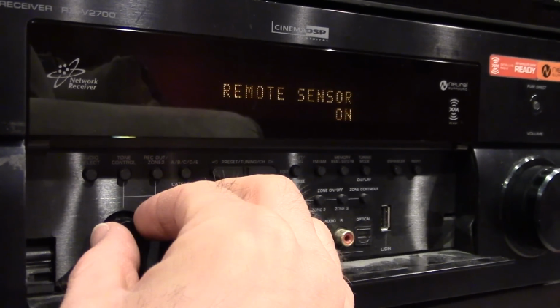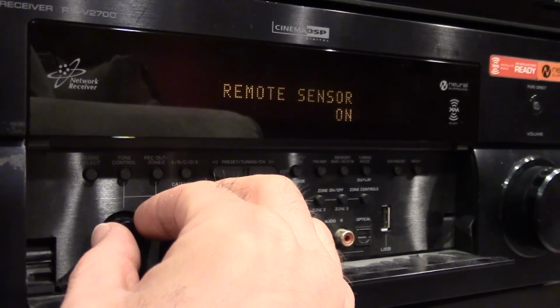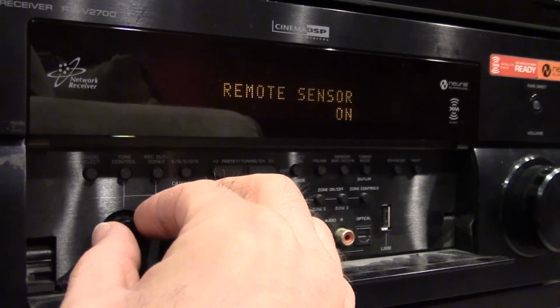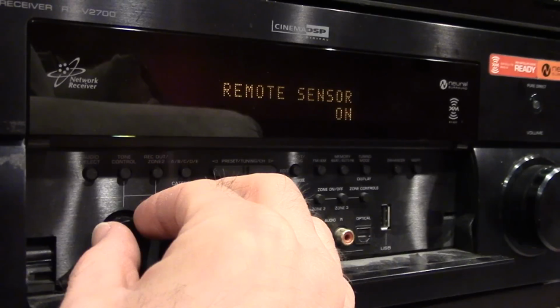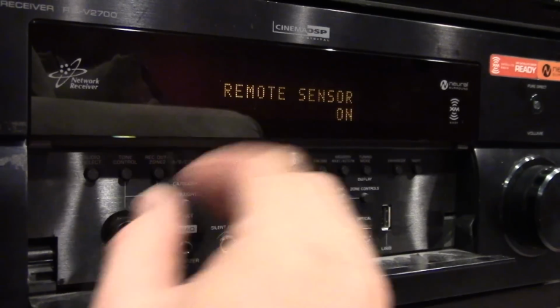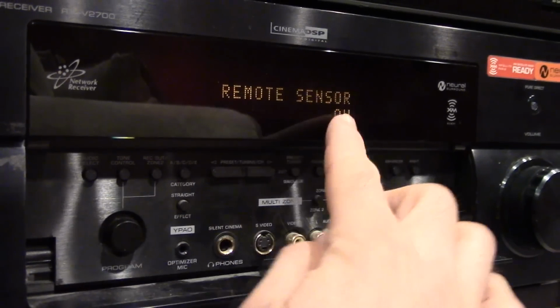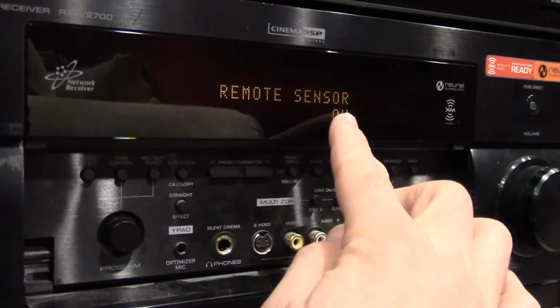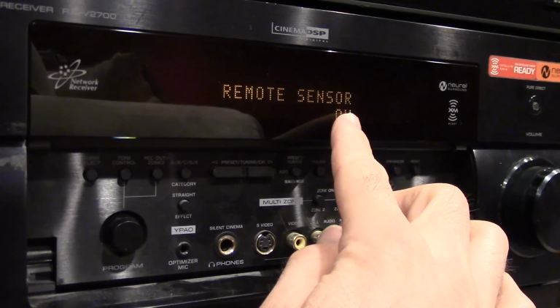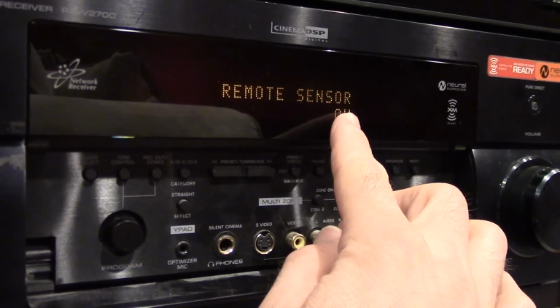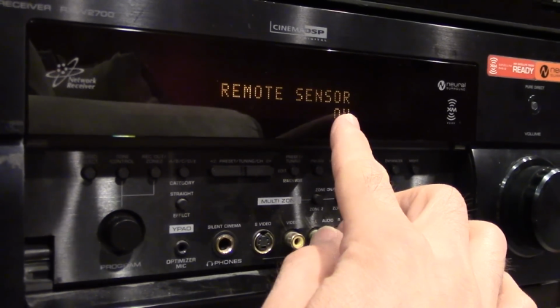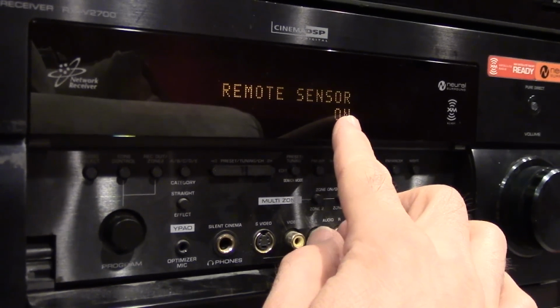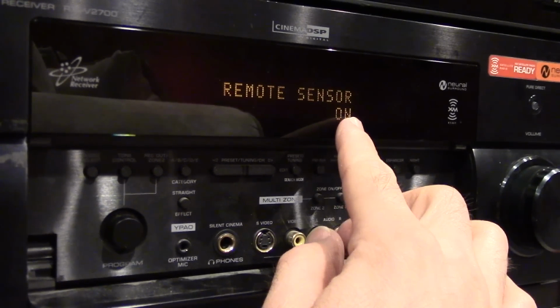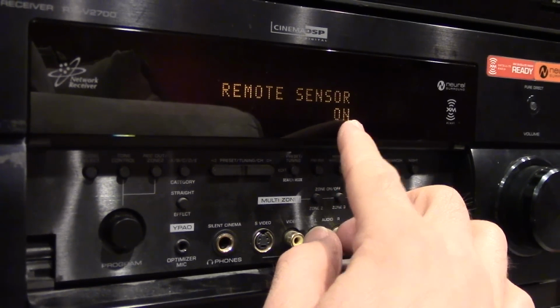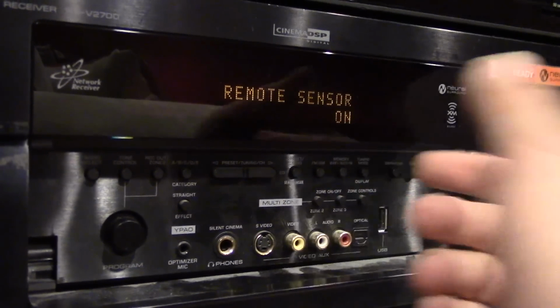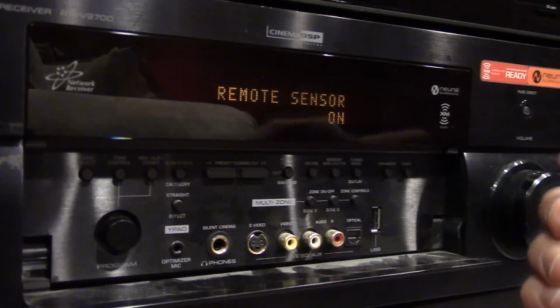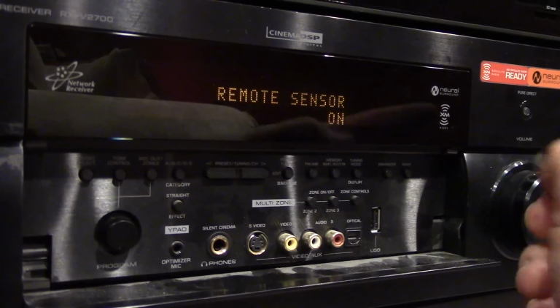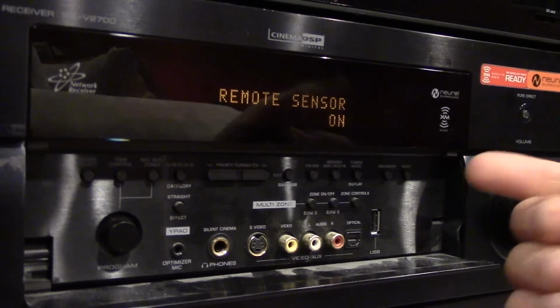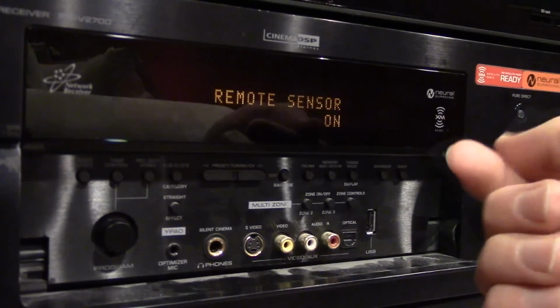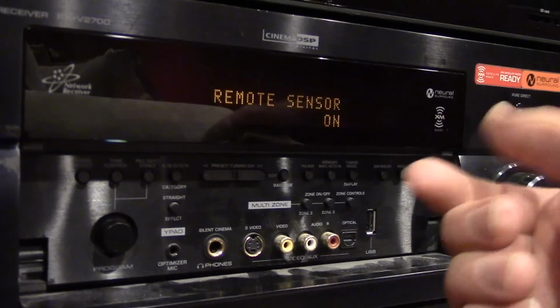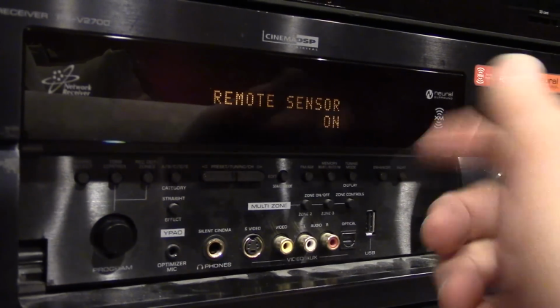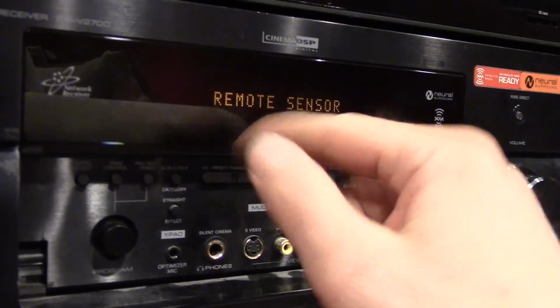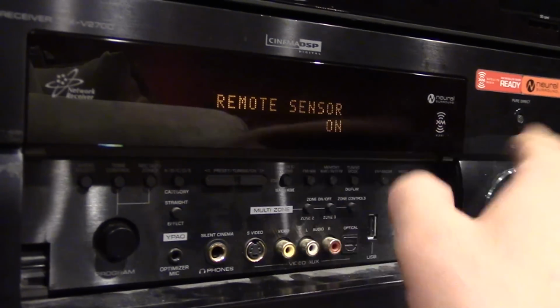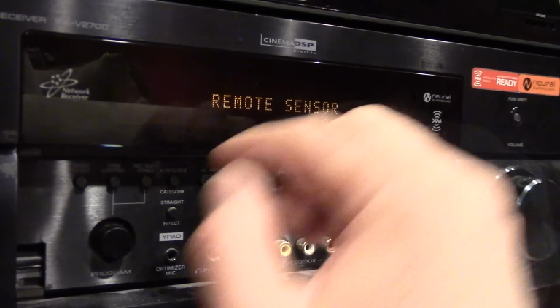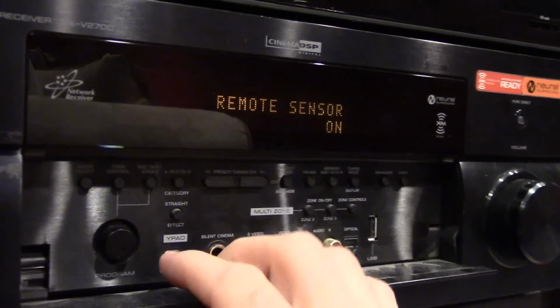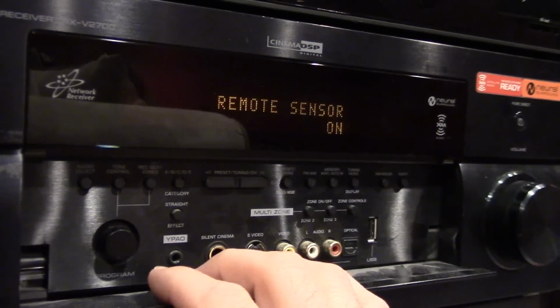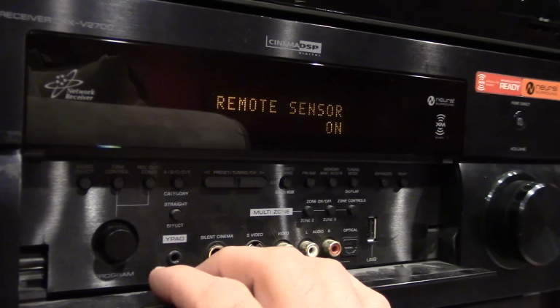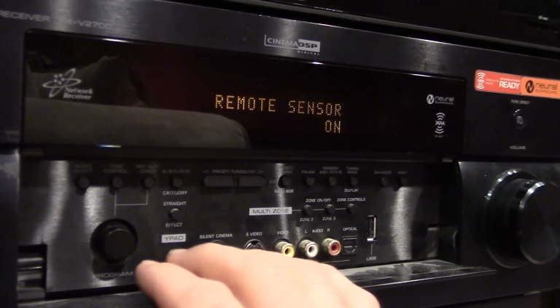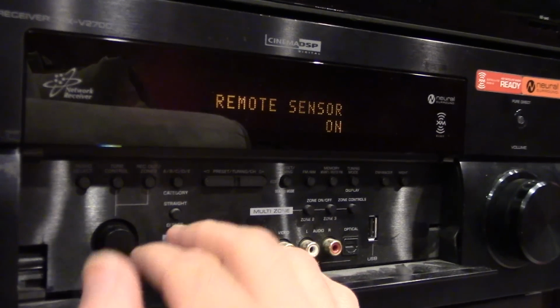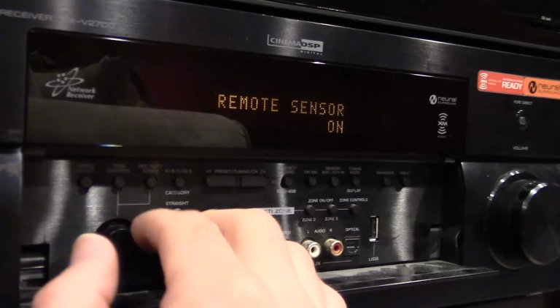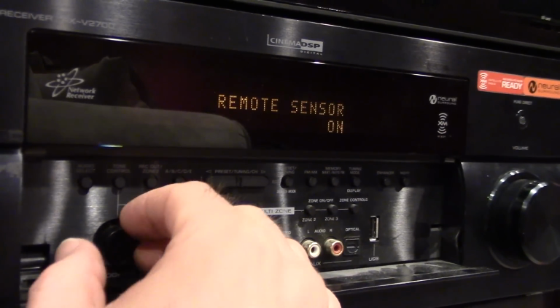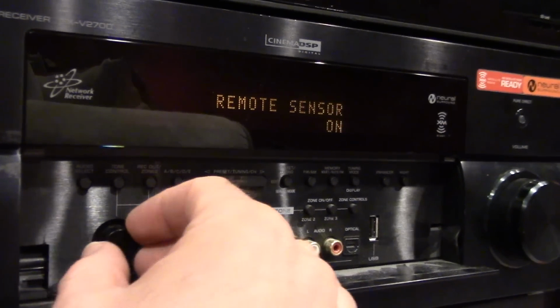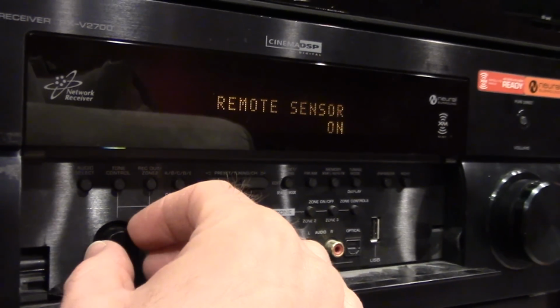This next one is remote sensor. If for some reason you don't want the remote to work with the sensor built in, you can turn that off.